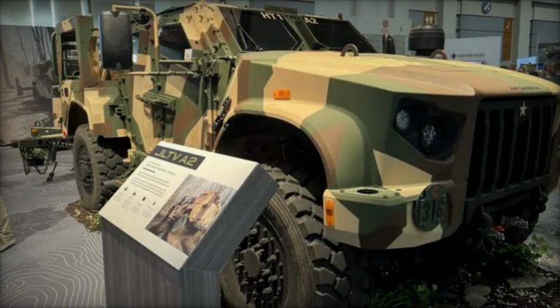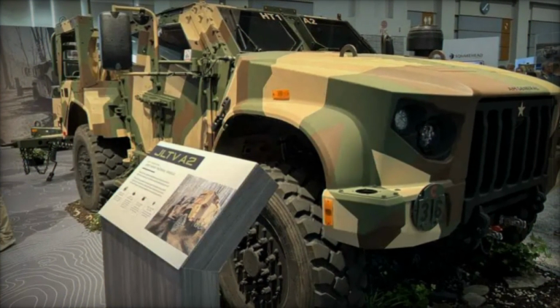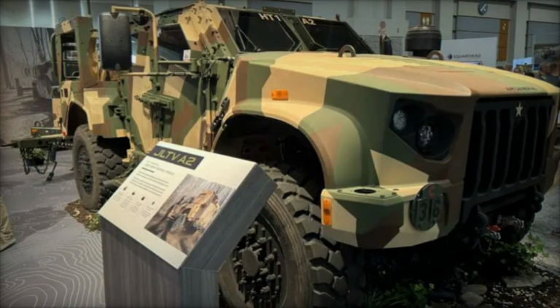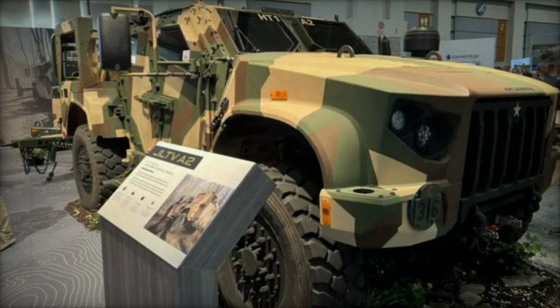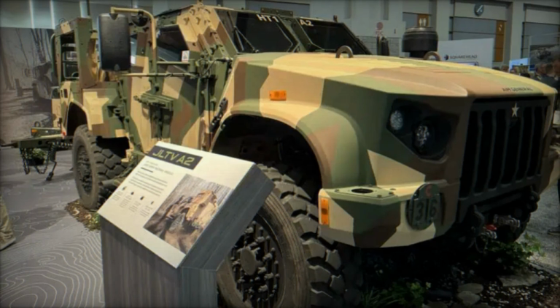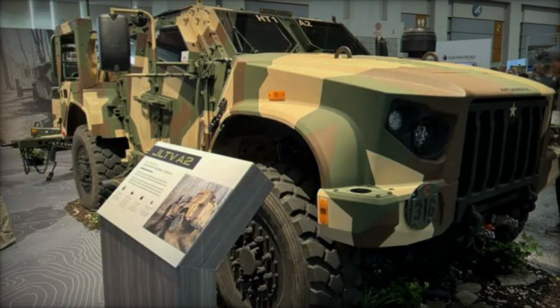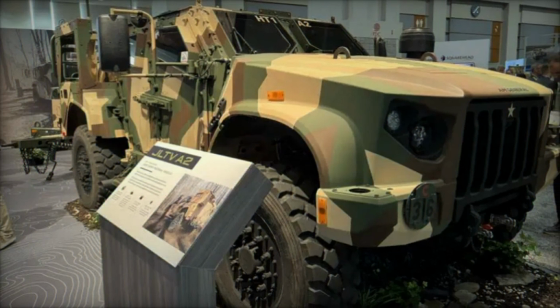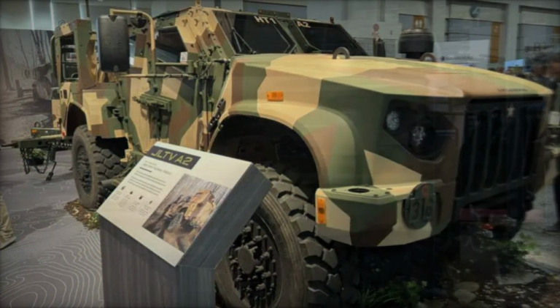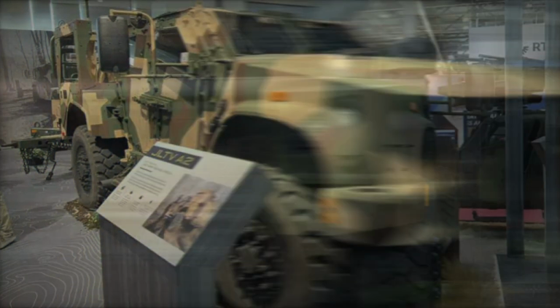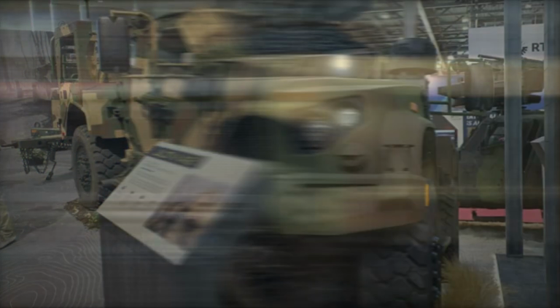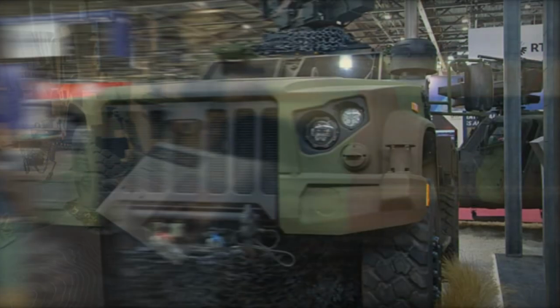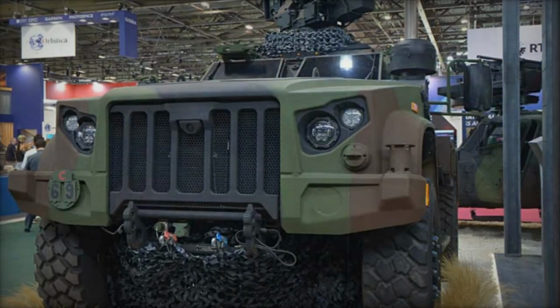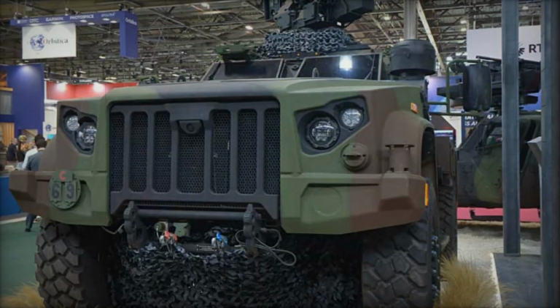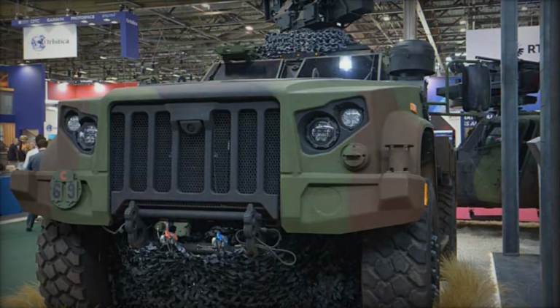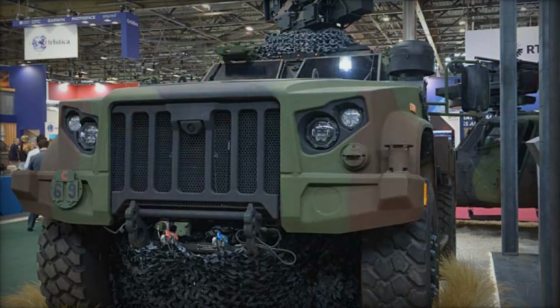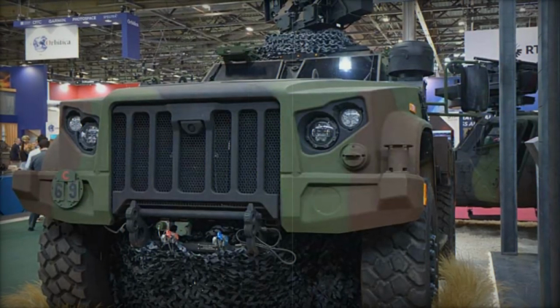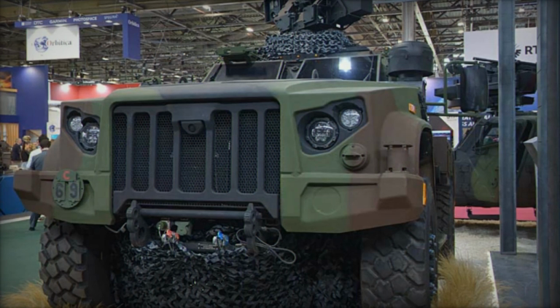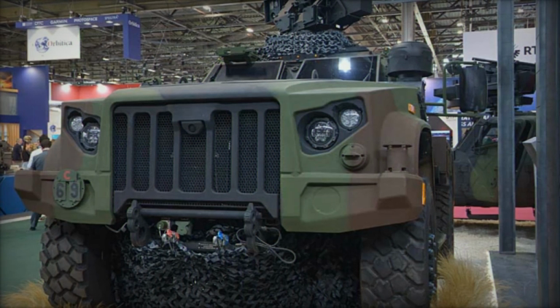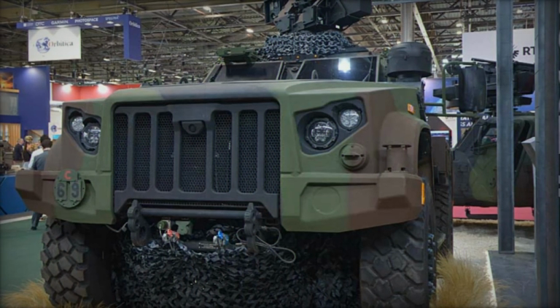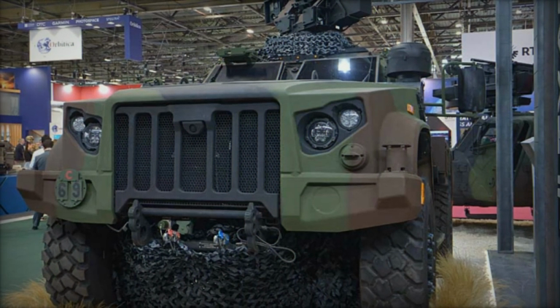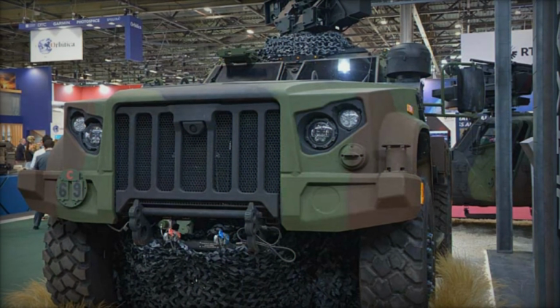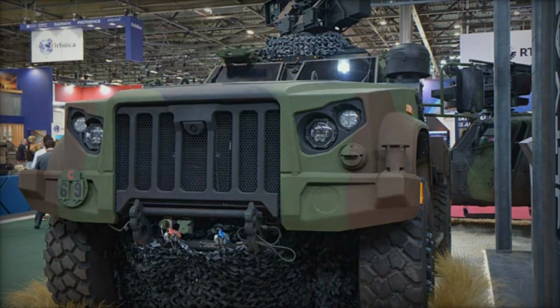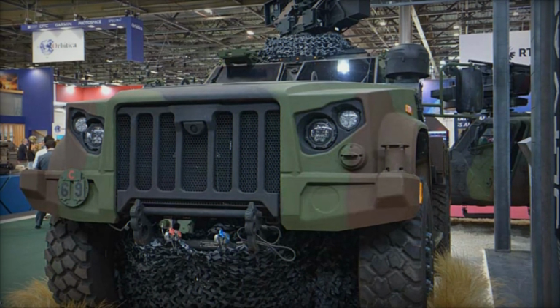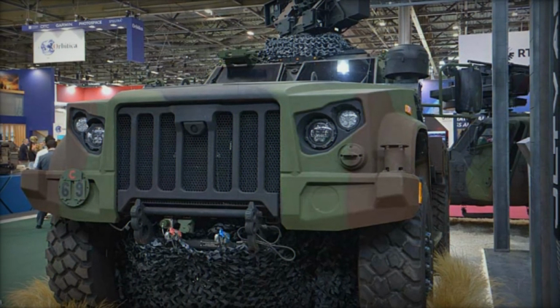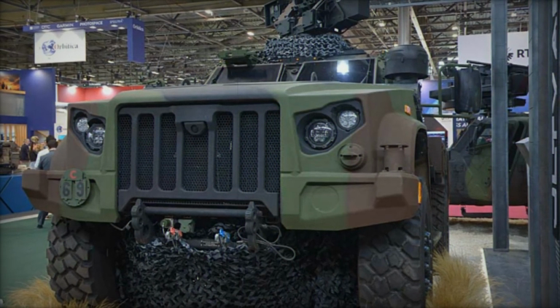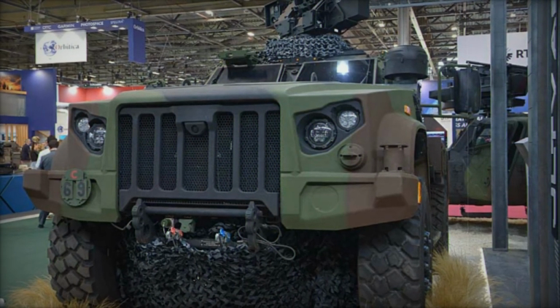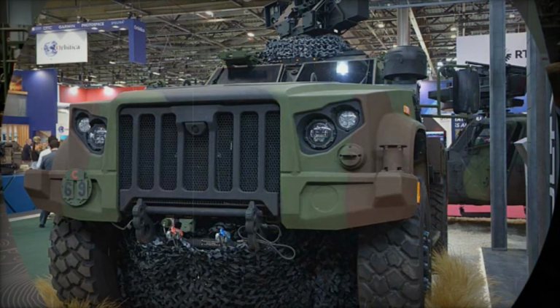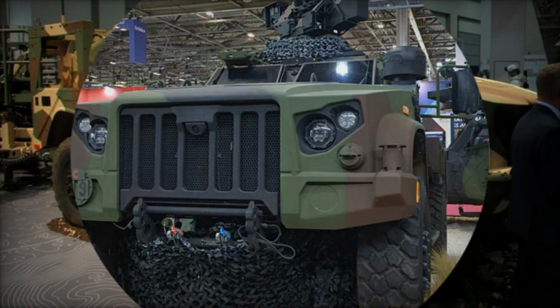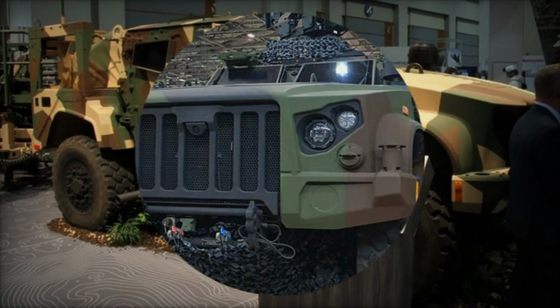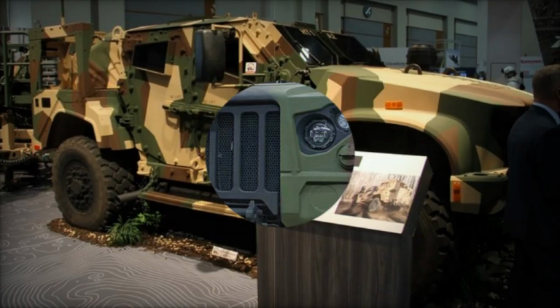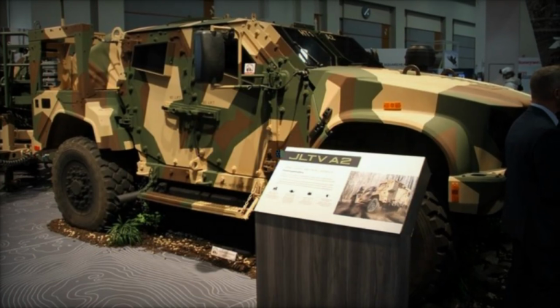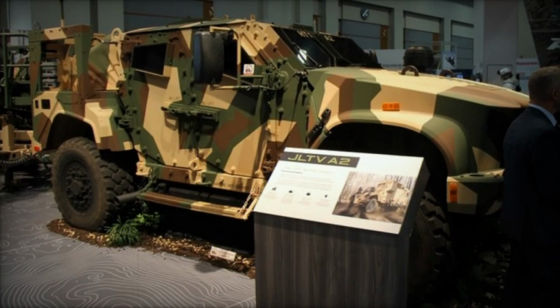The JLTV A2 enhances tactical mobility, protection, and adaptability in challenging combat environments. It stands out due to significant upgrades that focus on performance, modularity, and mission flexibility.